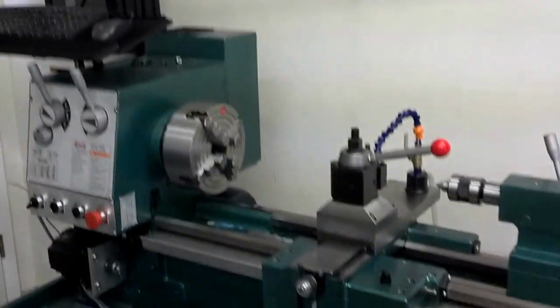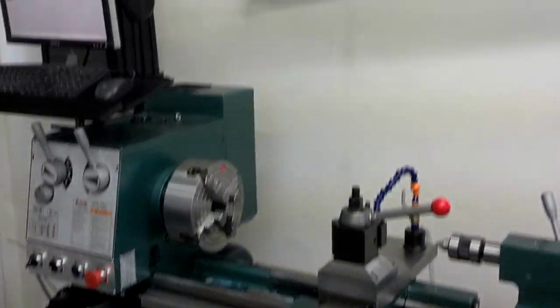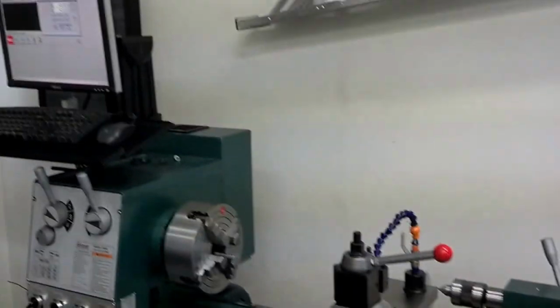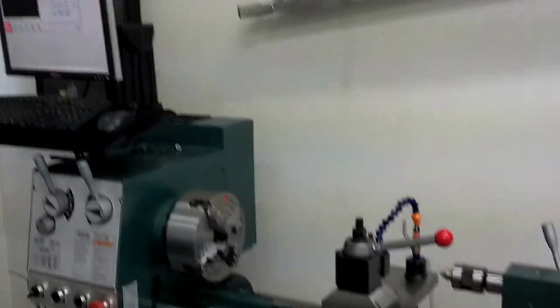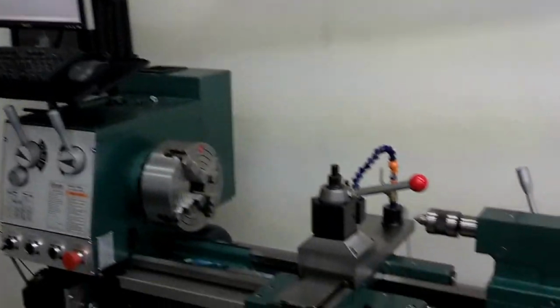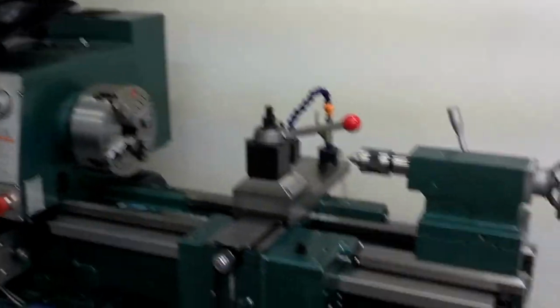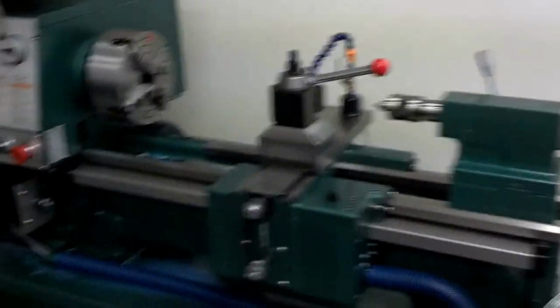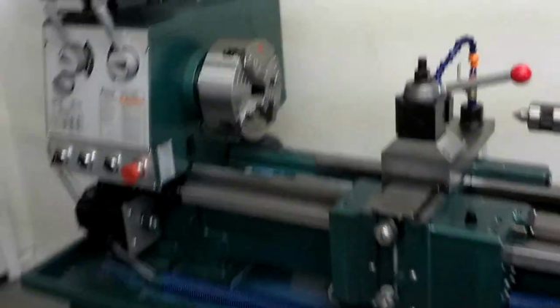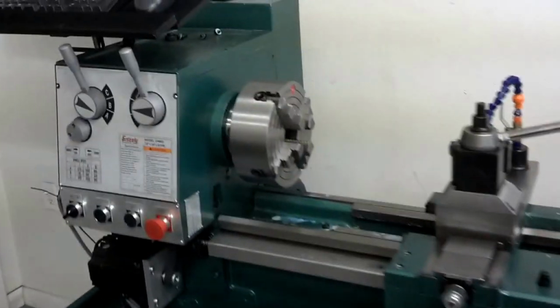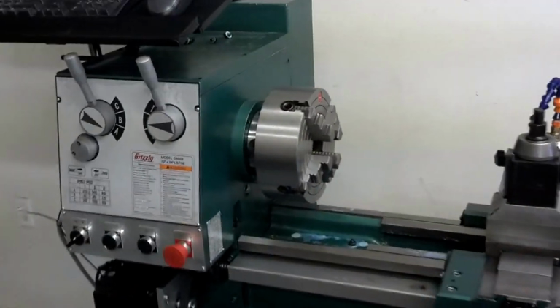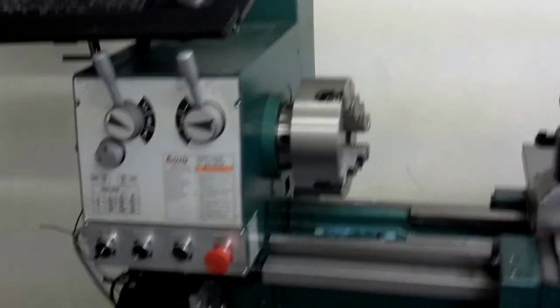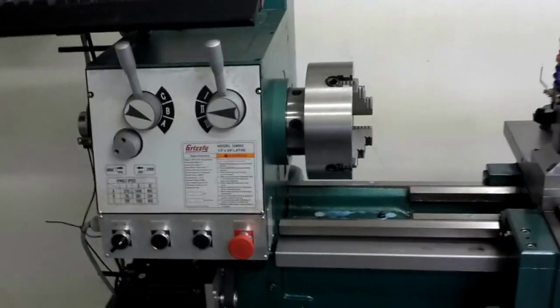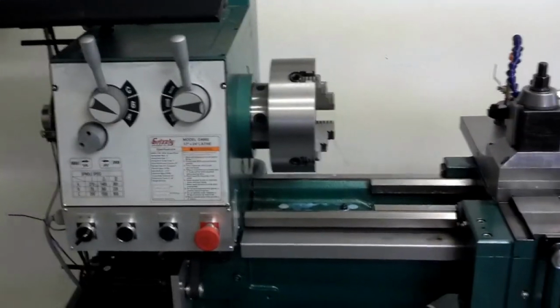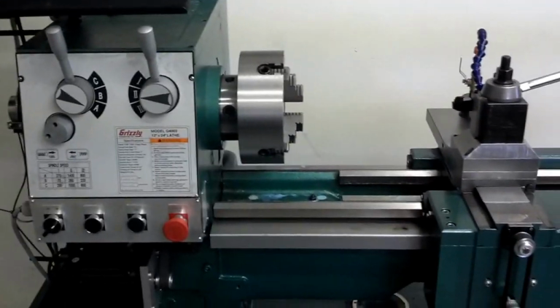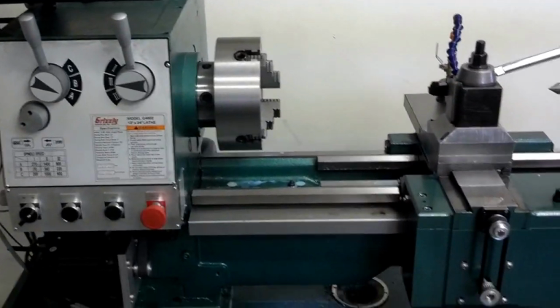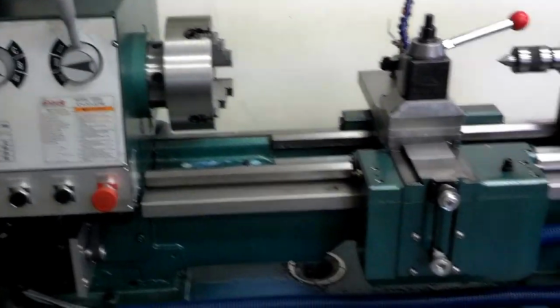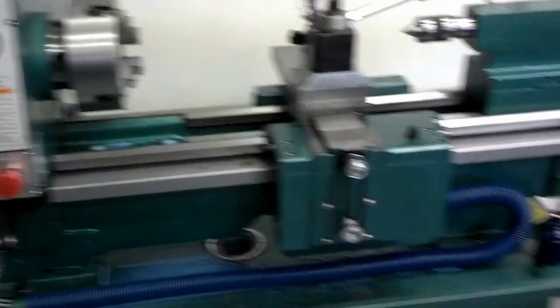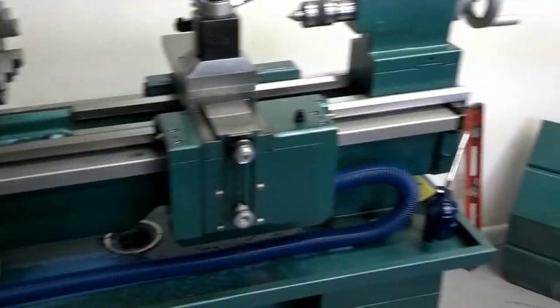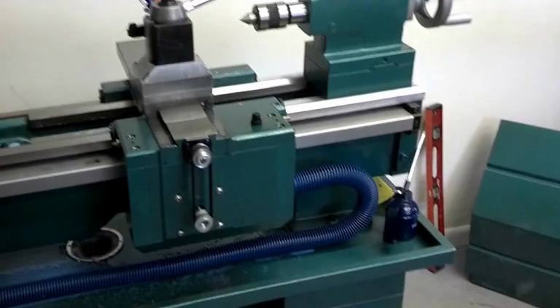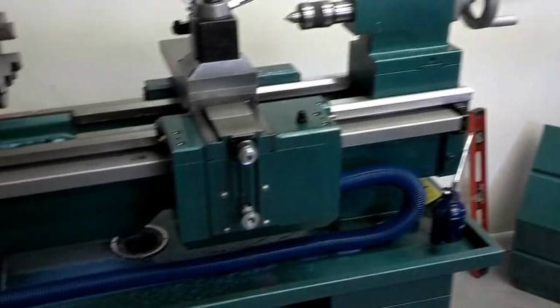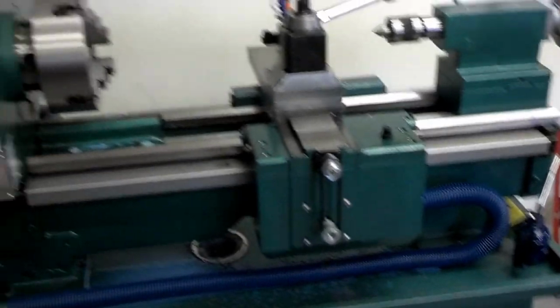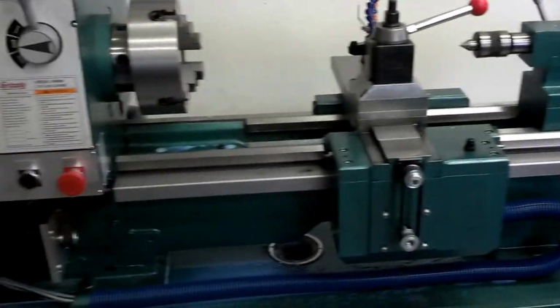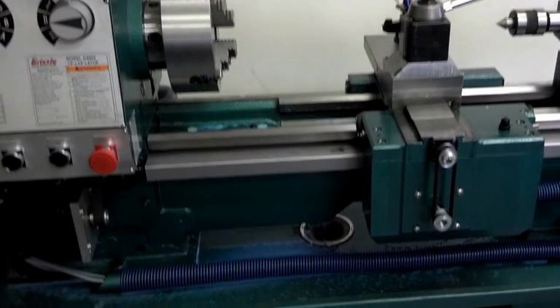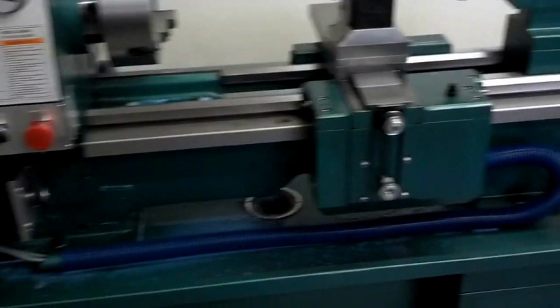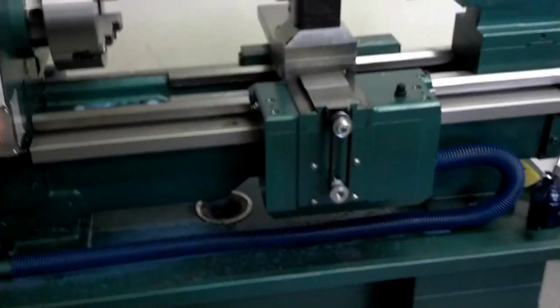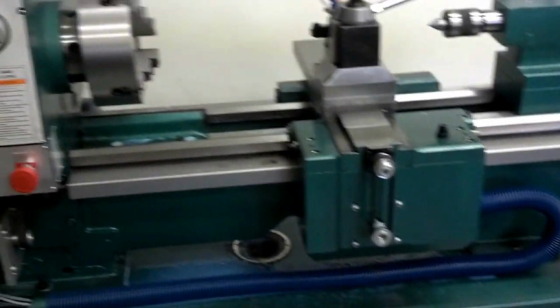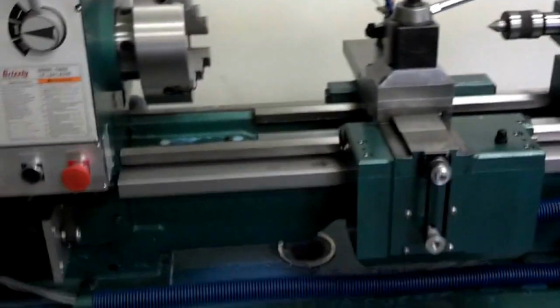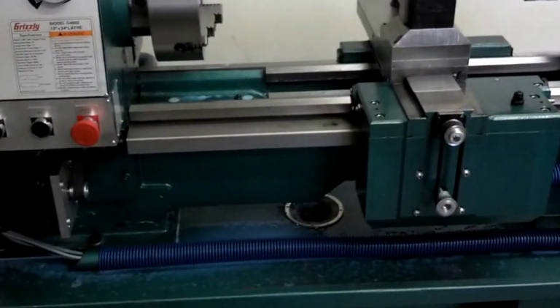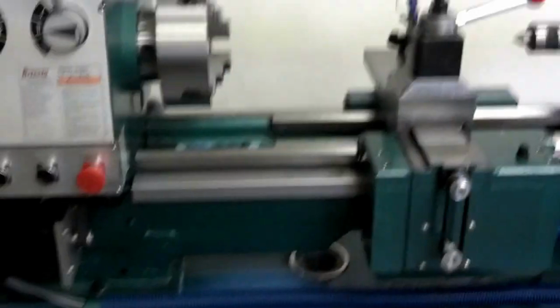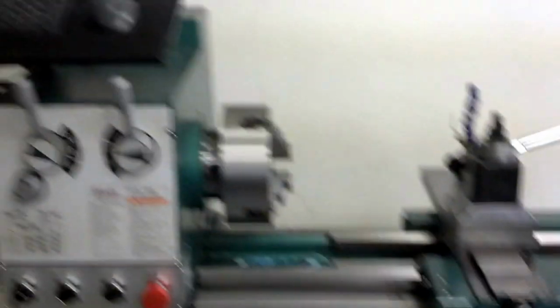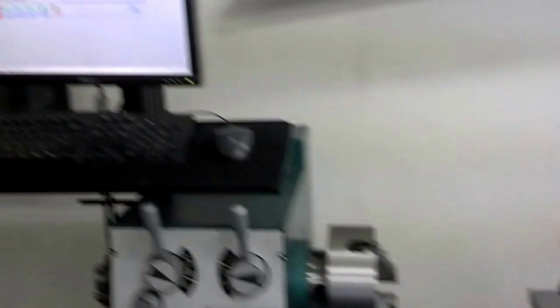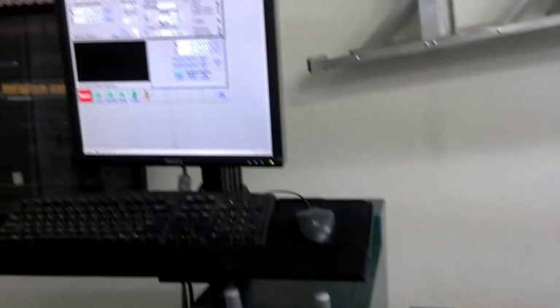Alright, for all of you who have been following me with this build, it's my G4002 Grizzly Lathe. Picked it up back in January. I started immediately doing a CNC conversion on it.